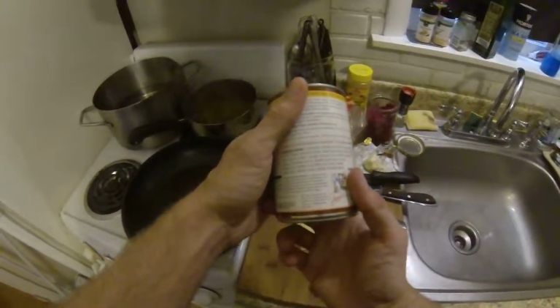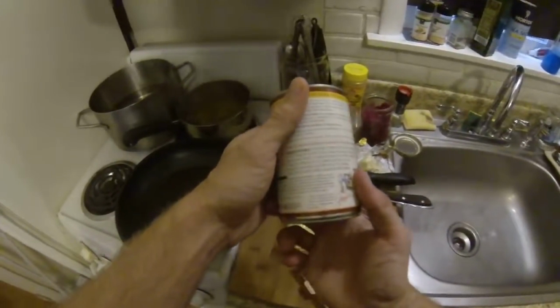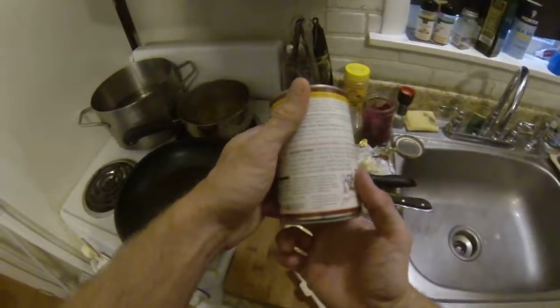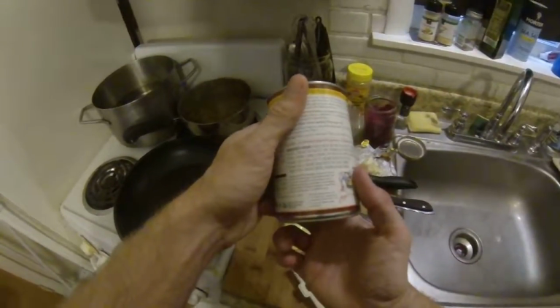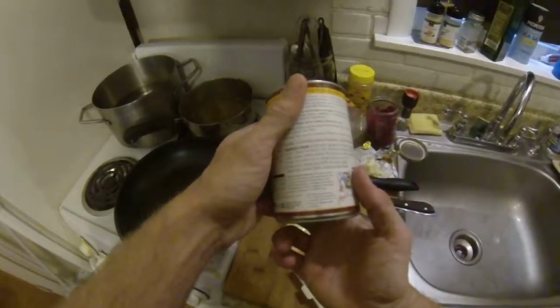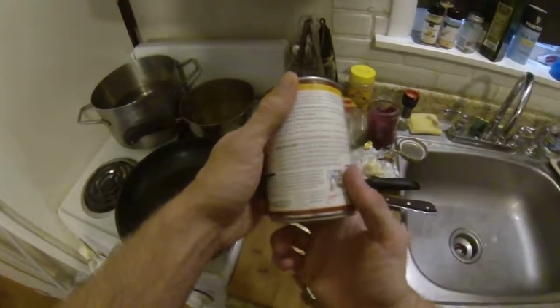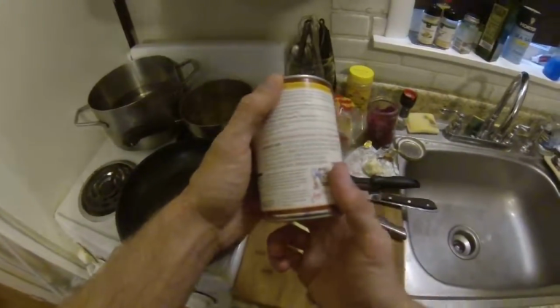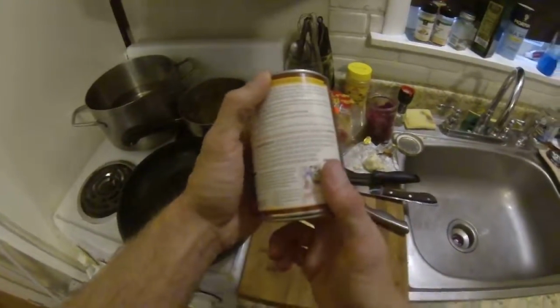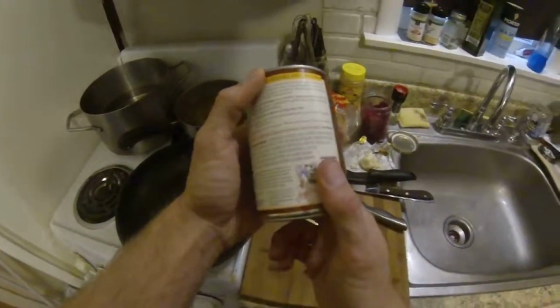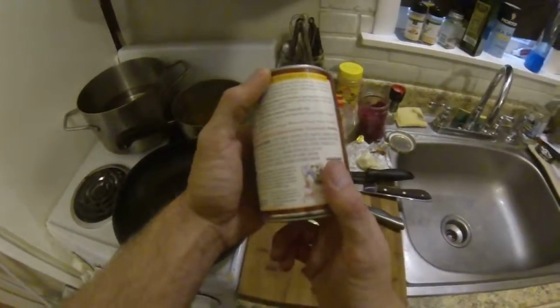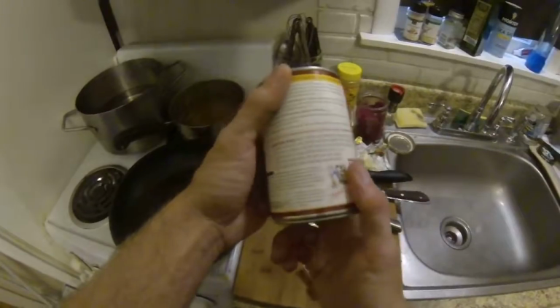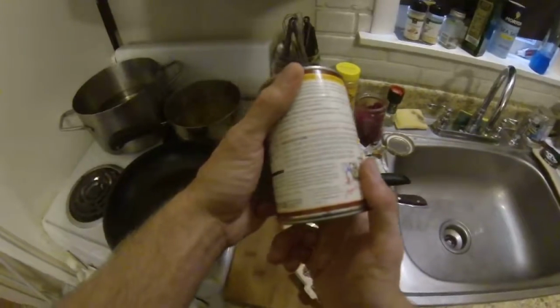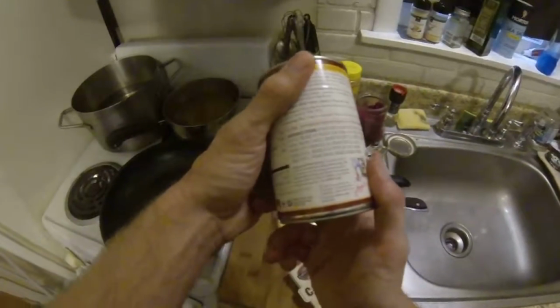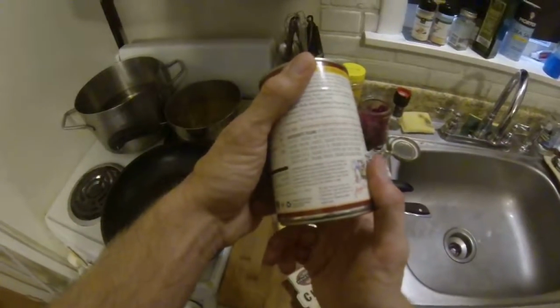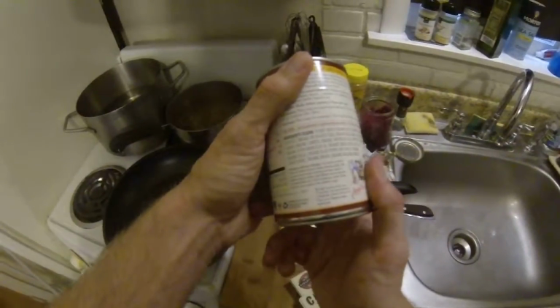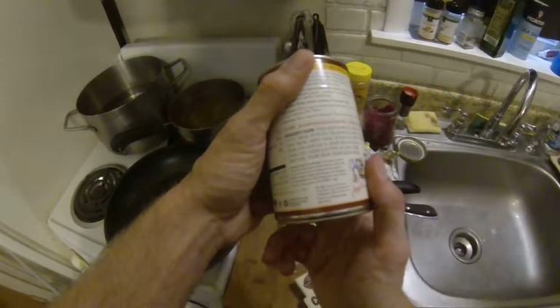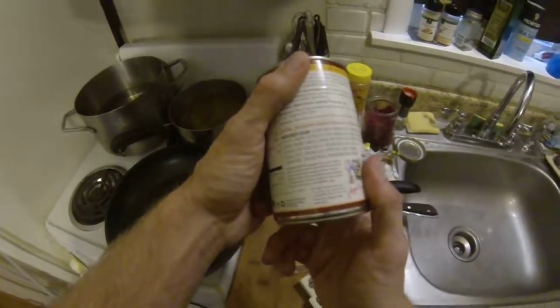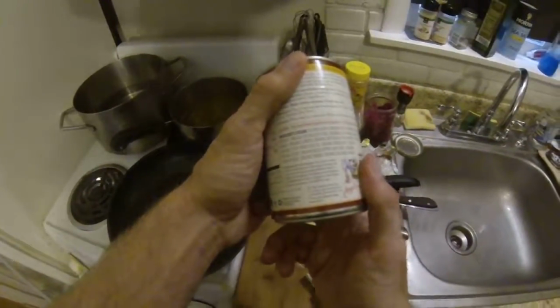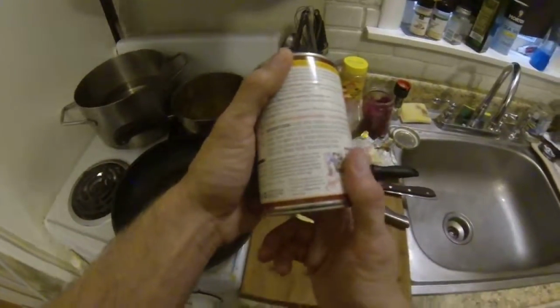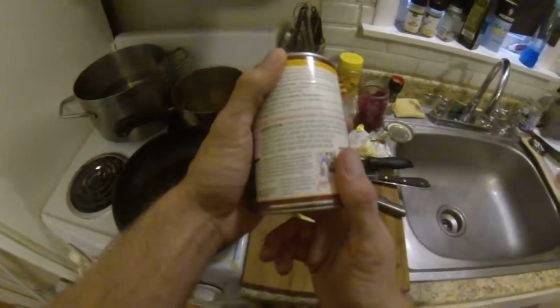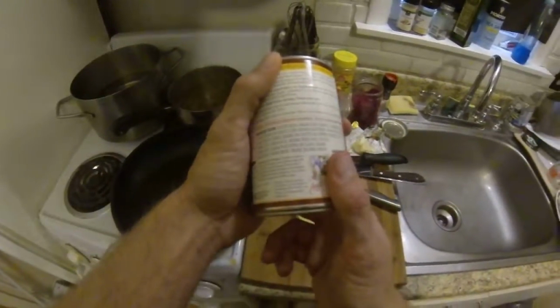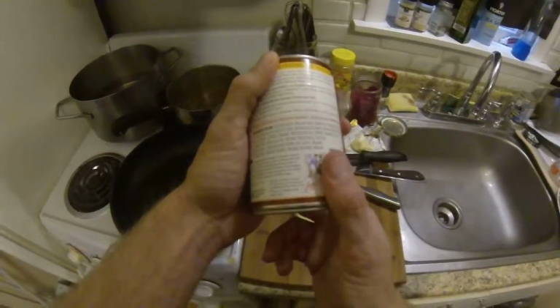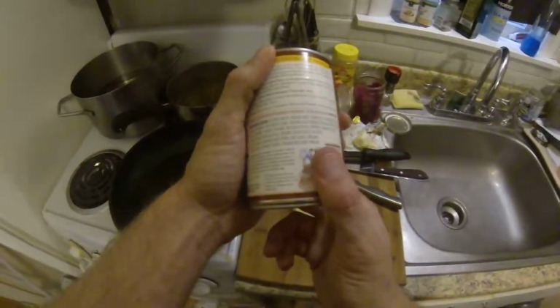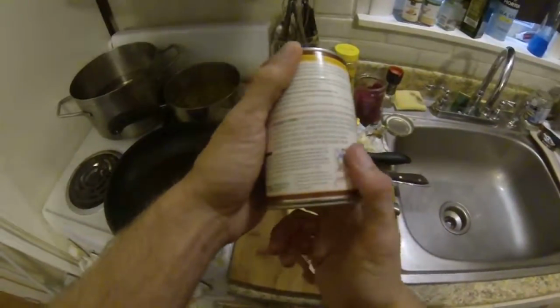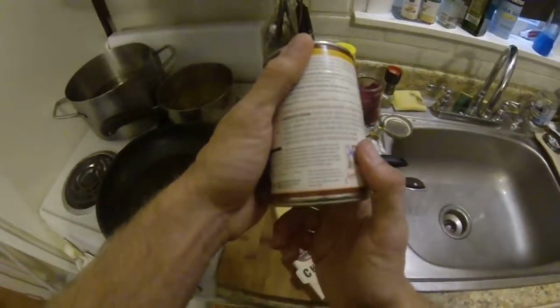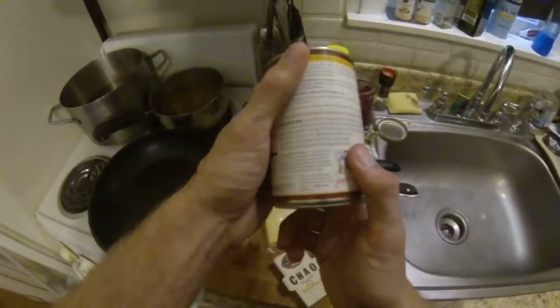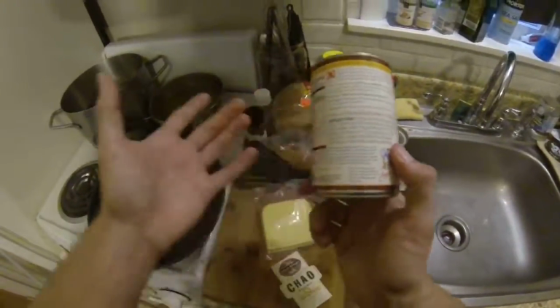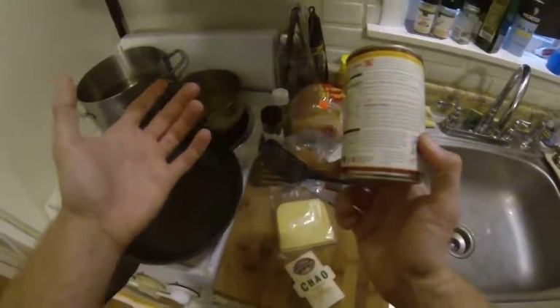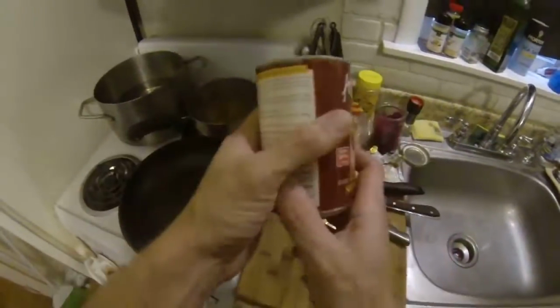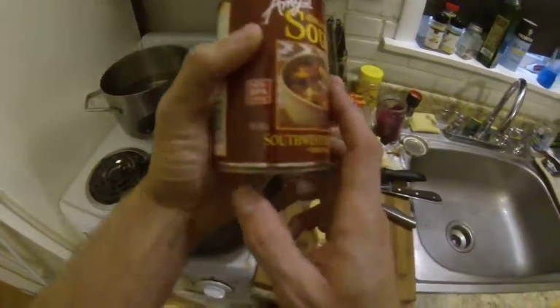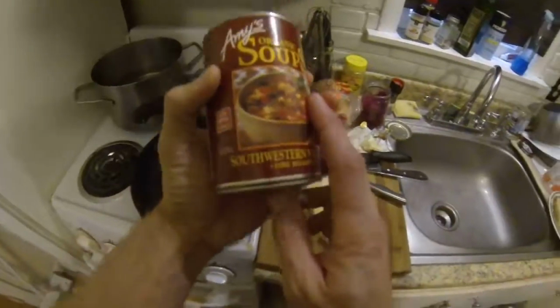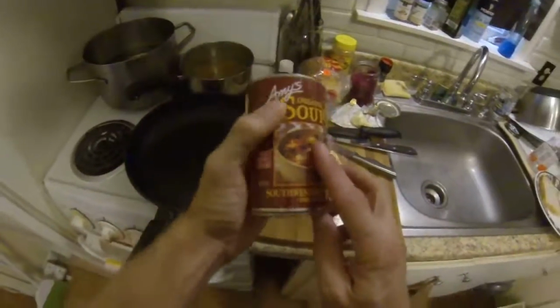It's got some corn, potatoes, black beans, onions, carrots, bell peppers, celery — basically every vegetable you can think of.